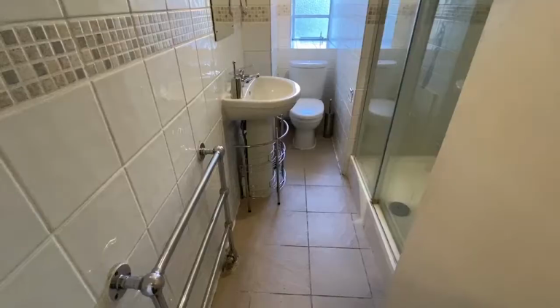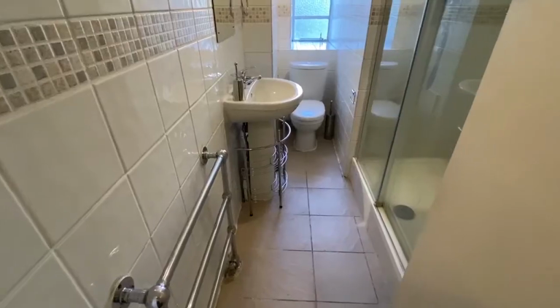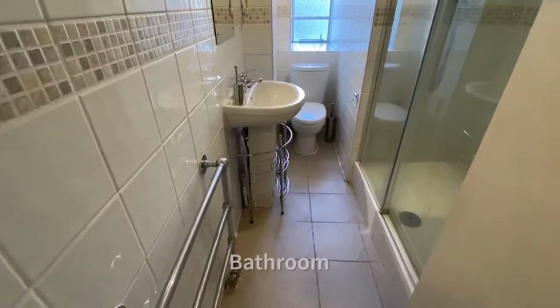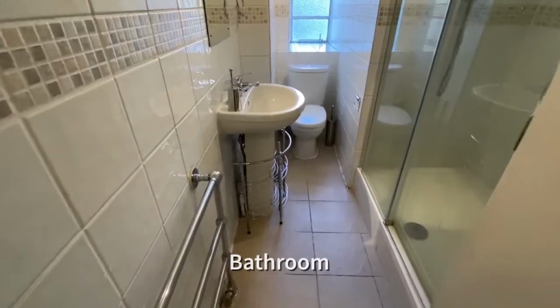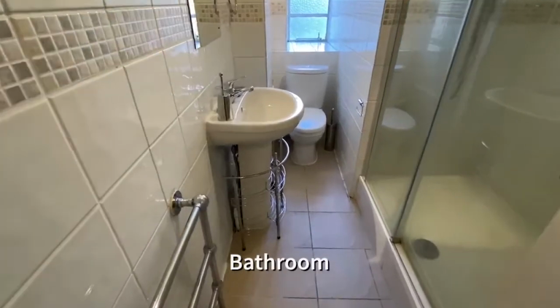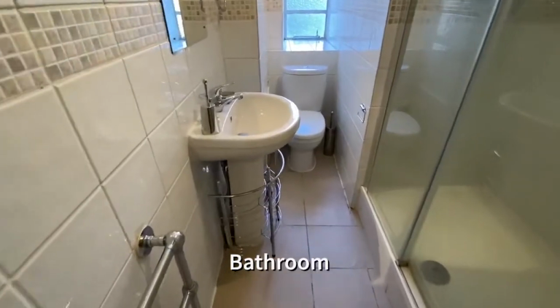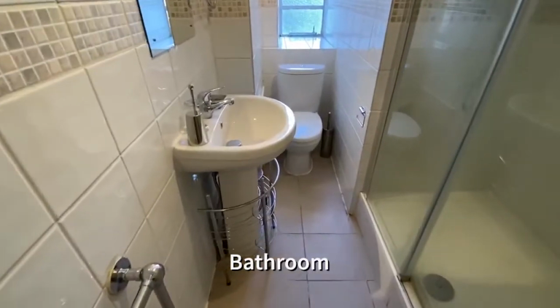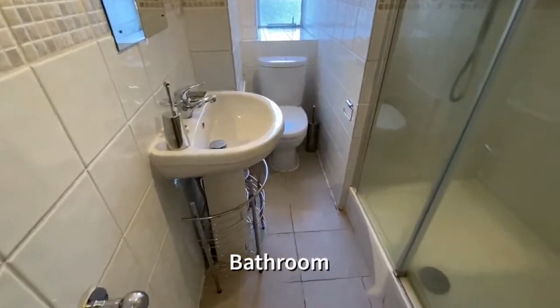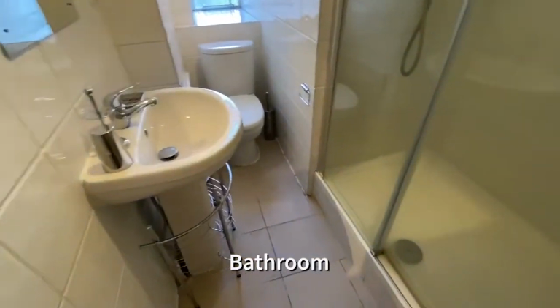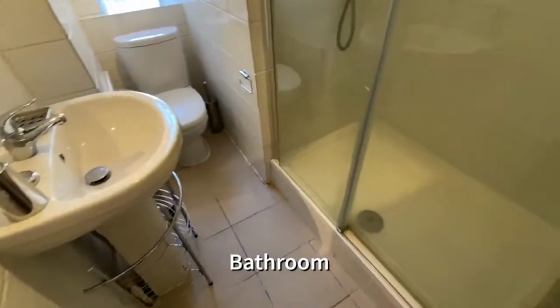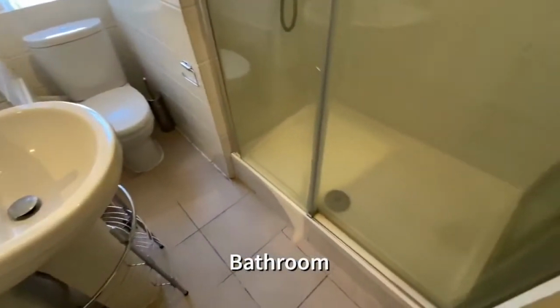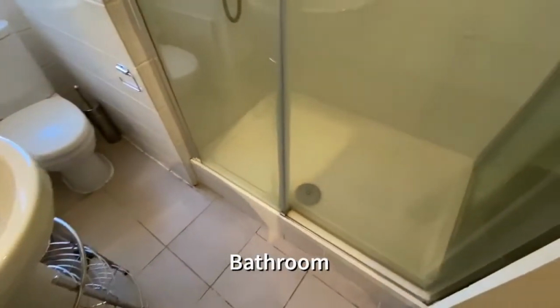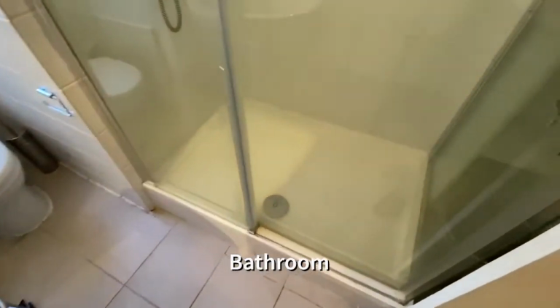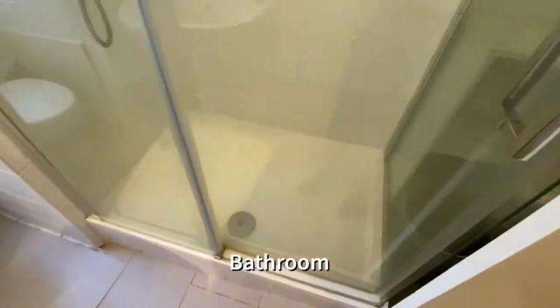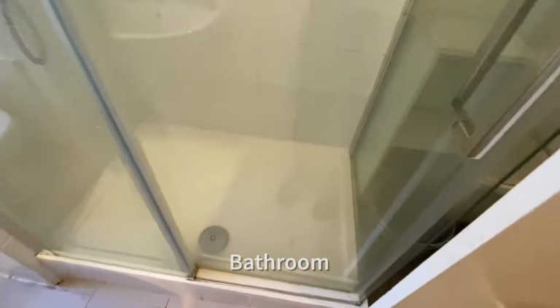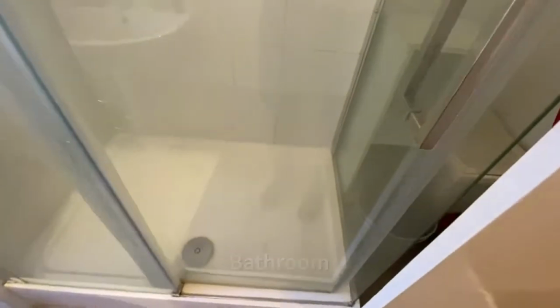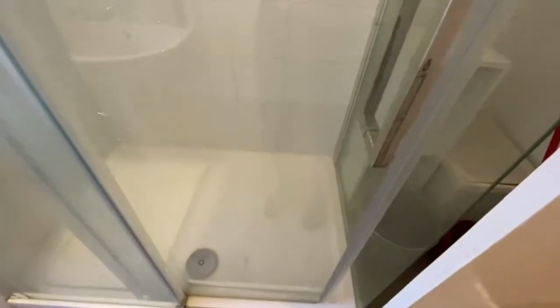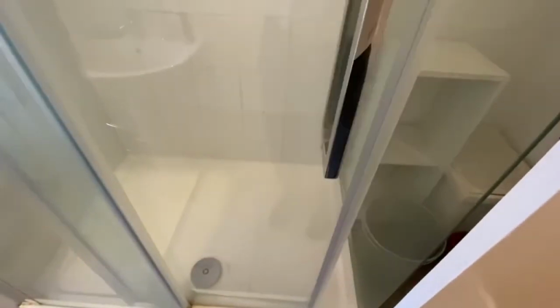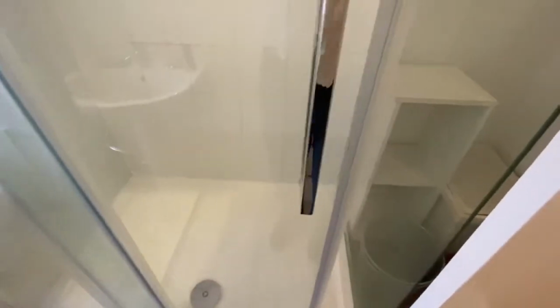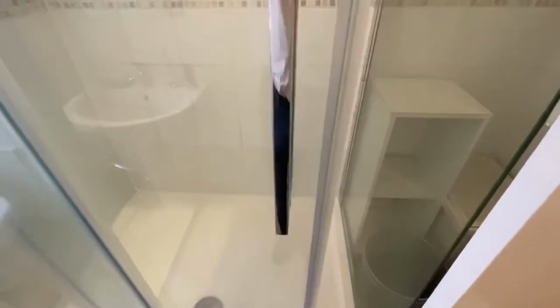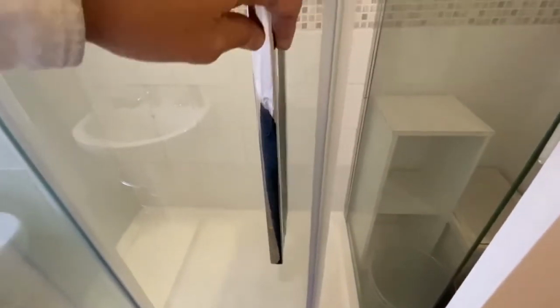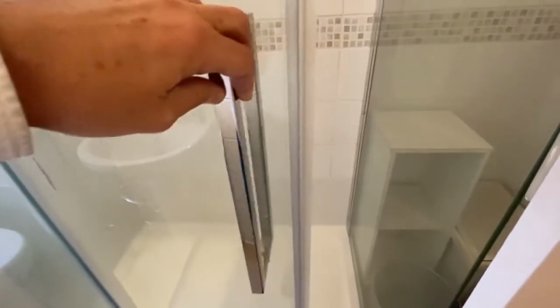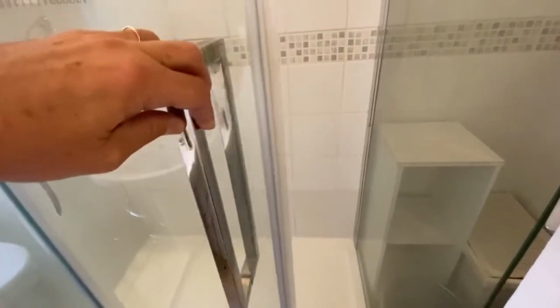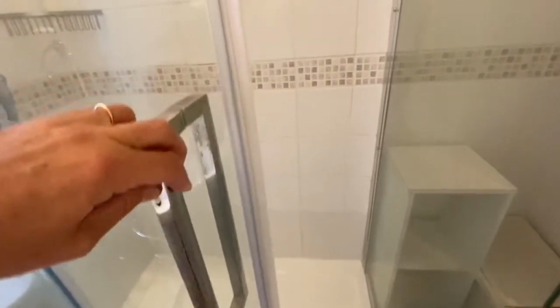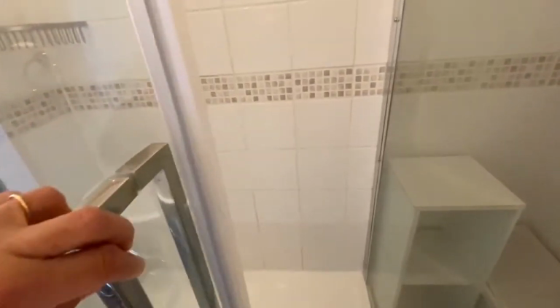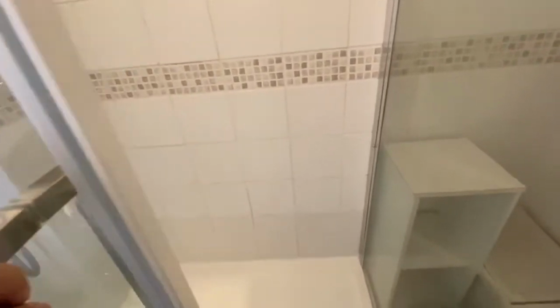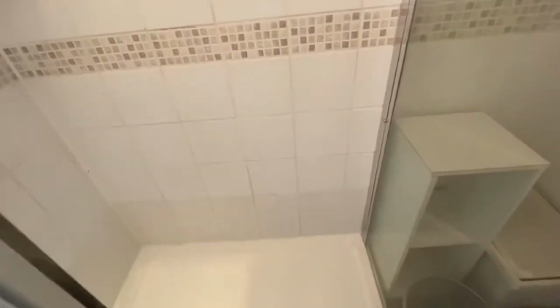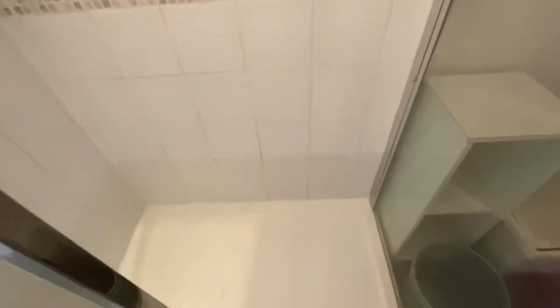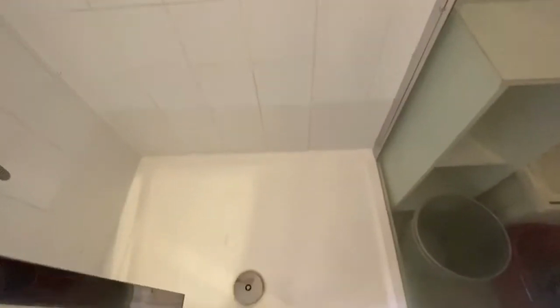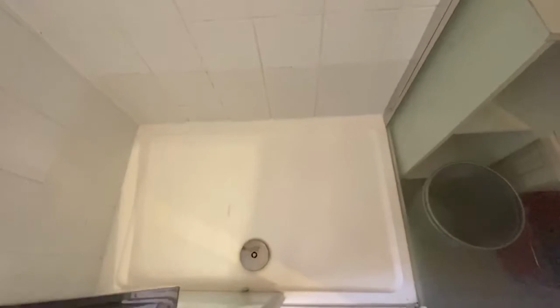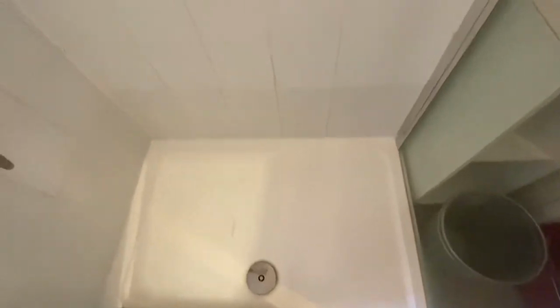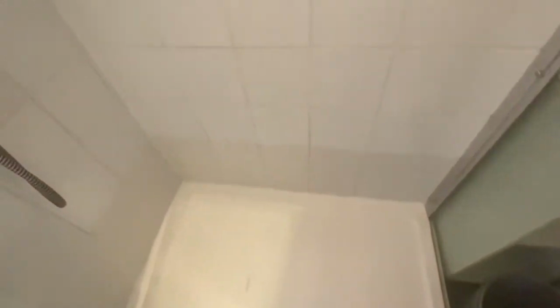The white tiled bathroom suite has a double tiled shower cubicle with thermostatic mix-a-tap shower.